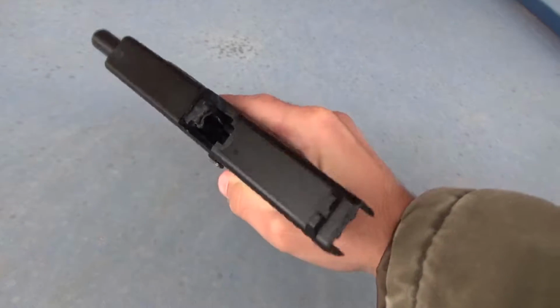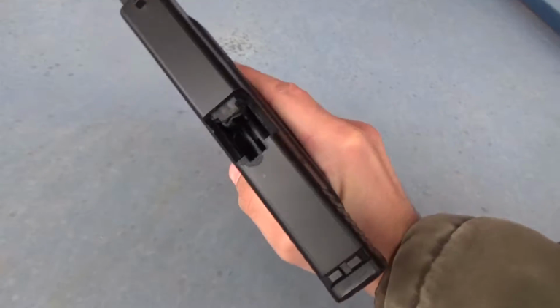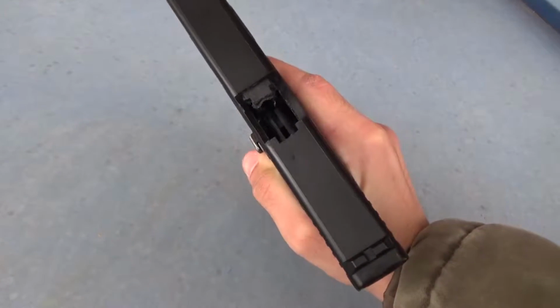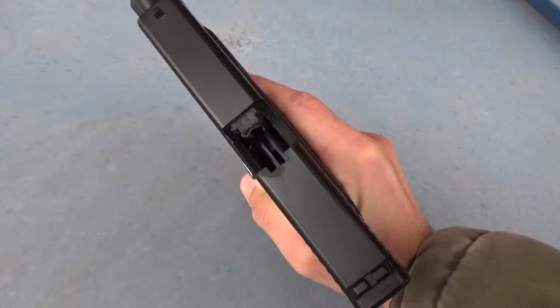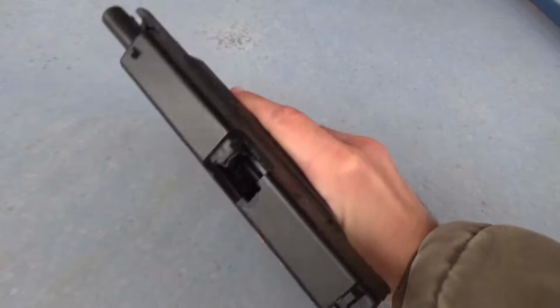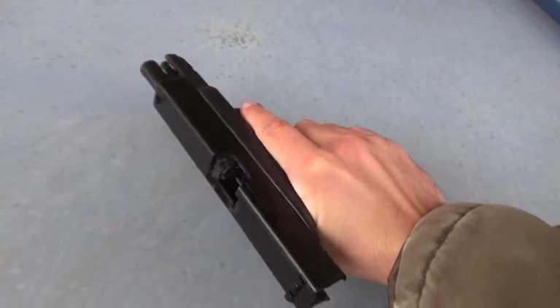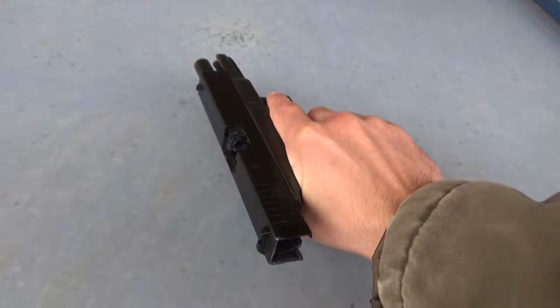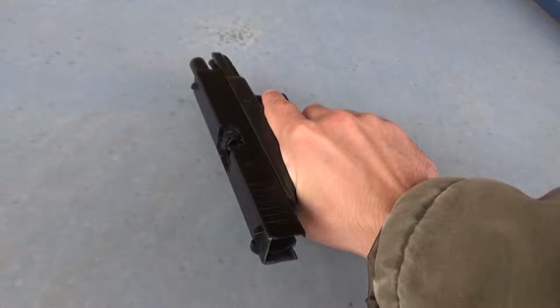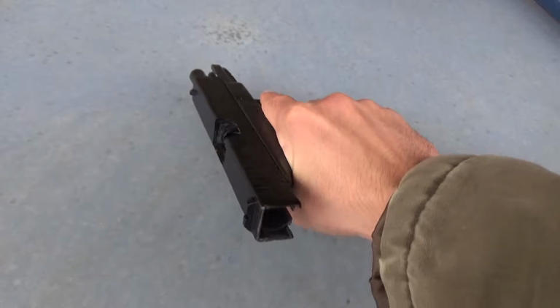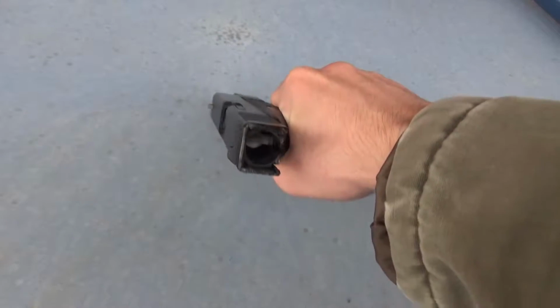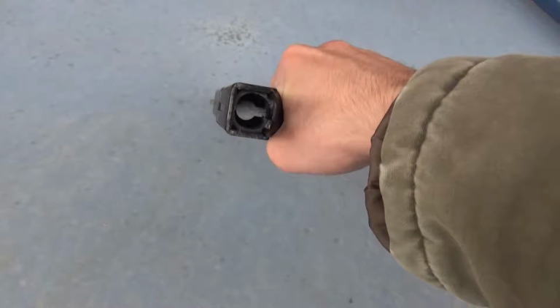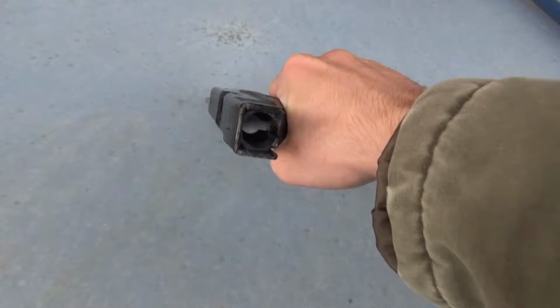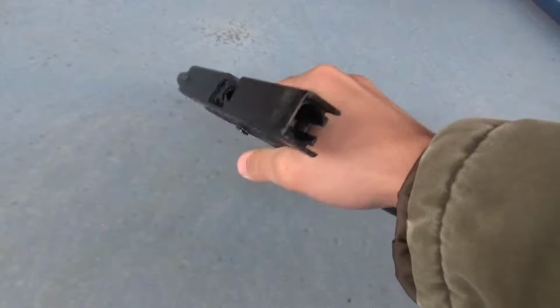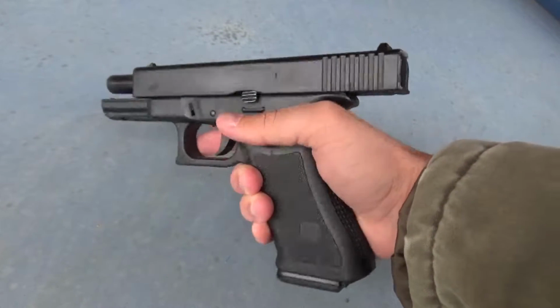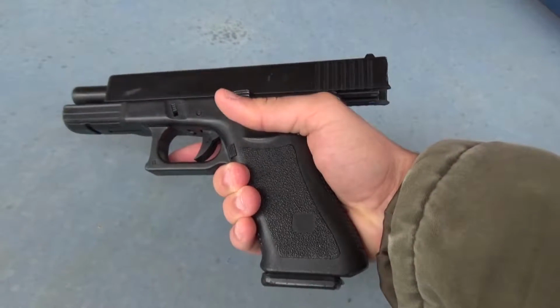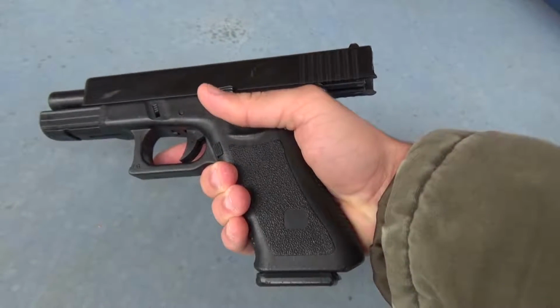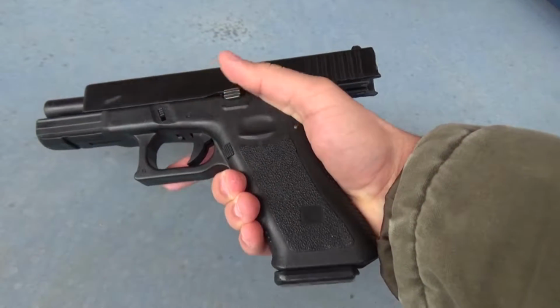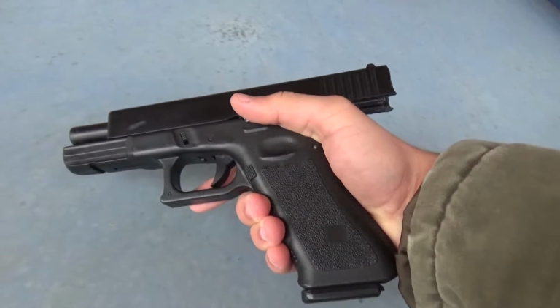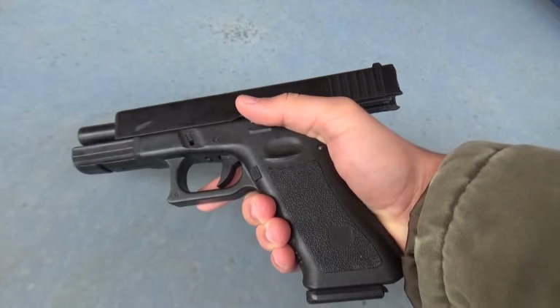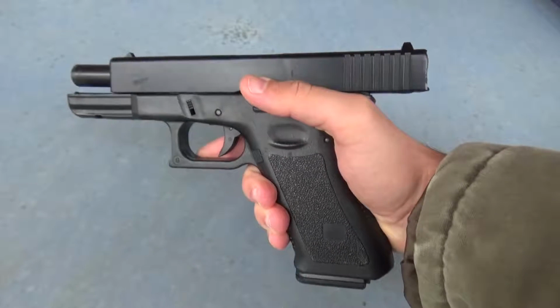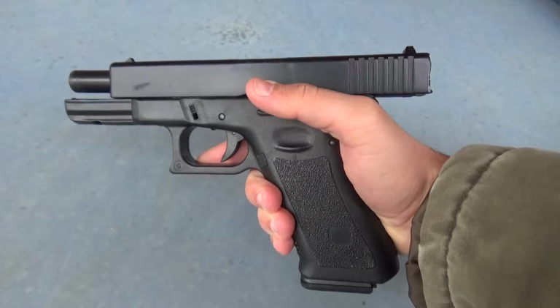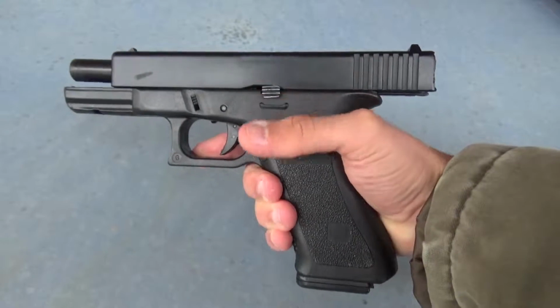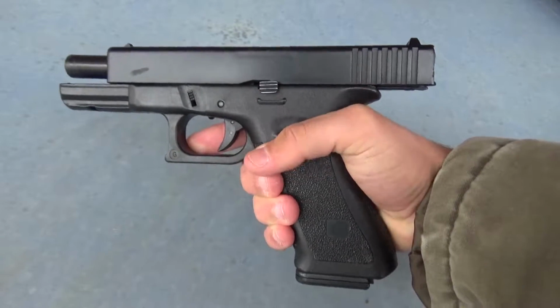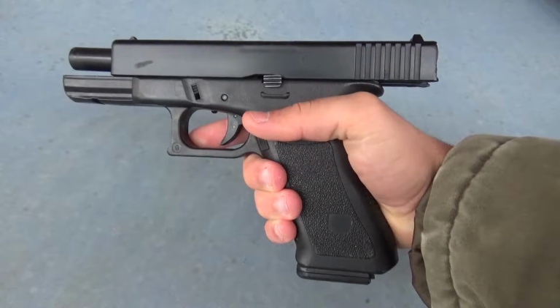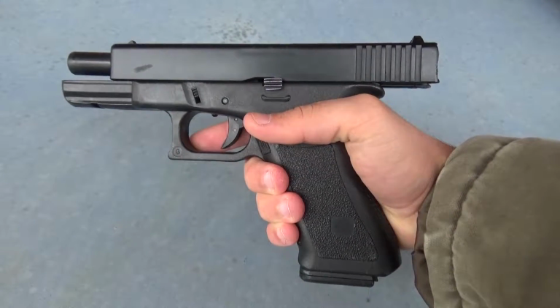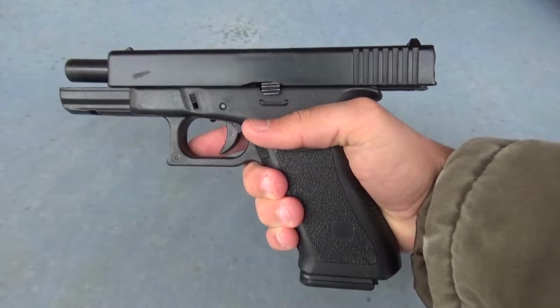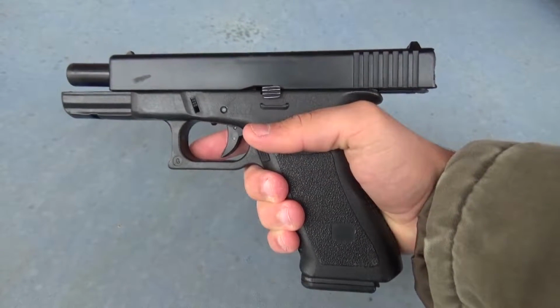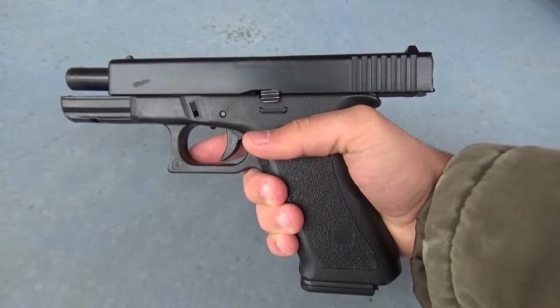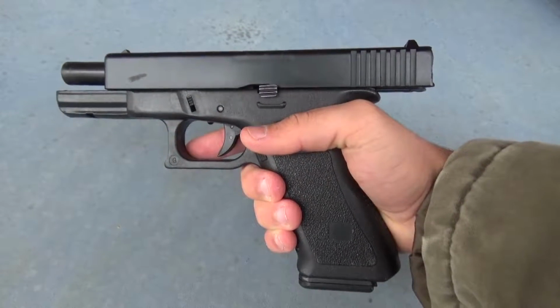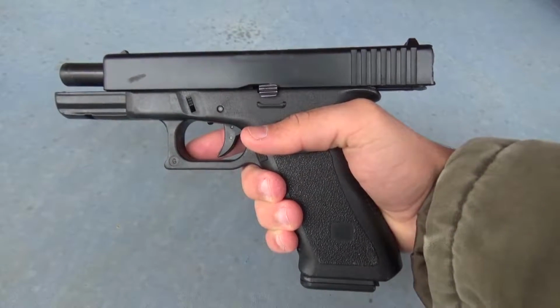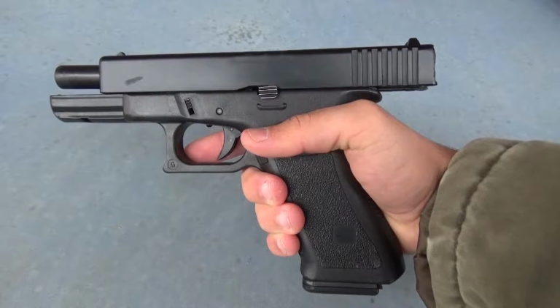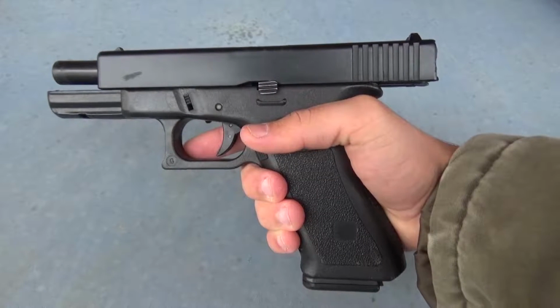Hi there! I wanted to do this video for quite some time but I postponed it because I'm a lazy person. As you know, I tried to blow up my already broken Glock. It is still good in some way or another.